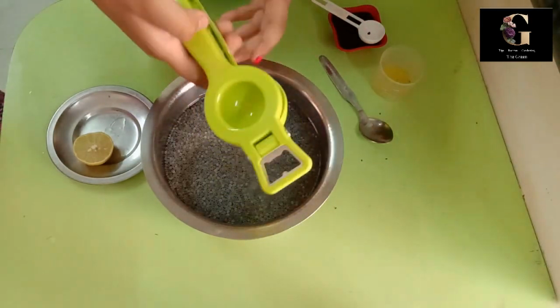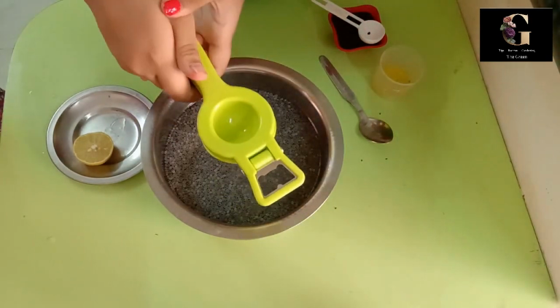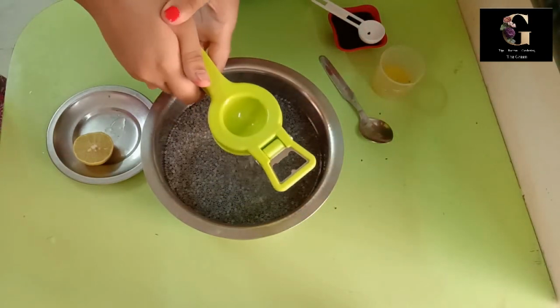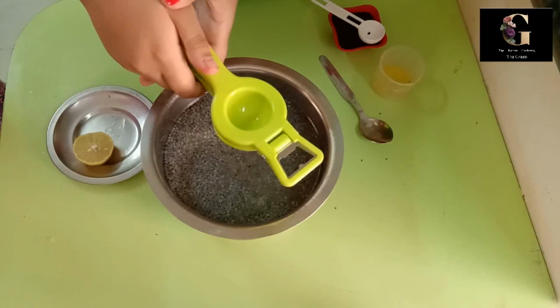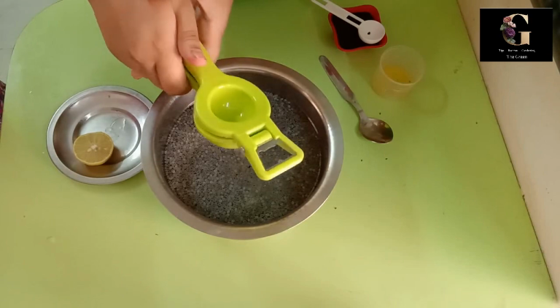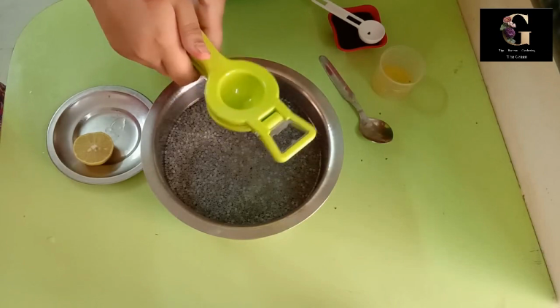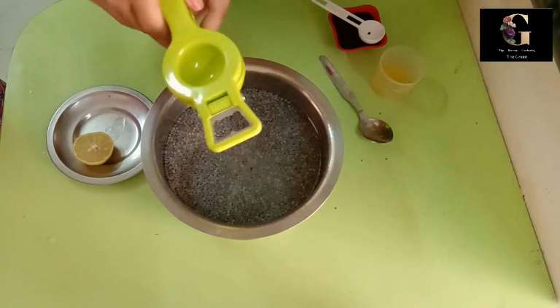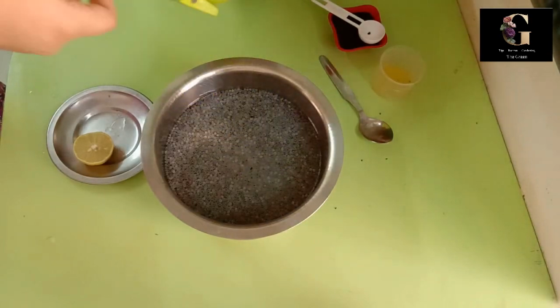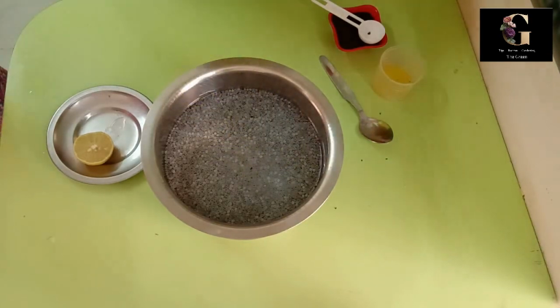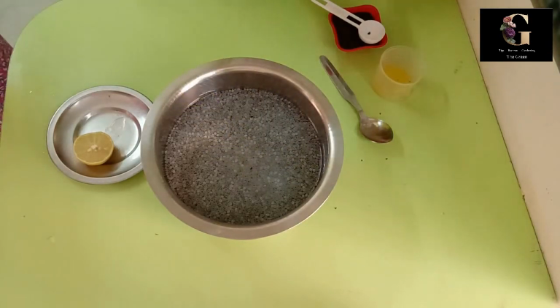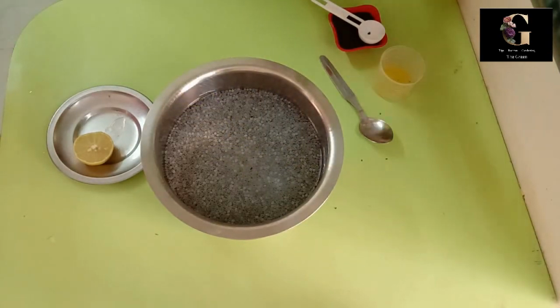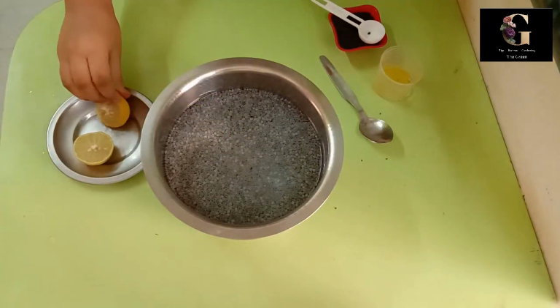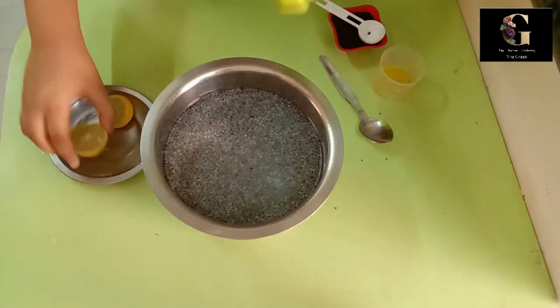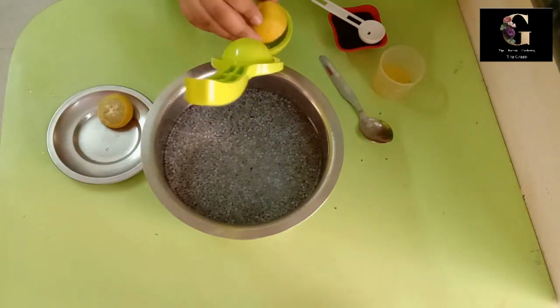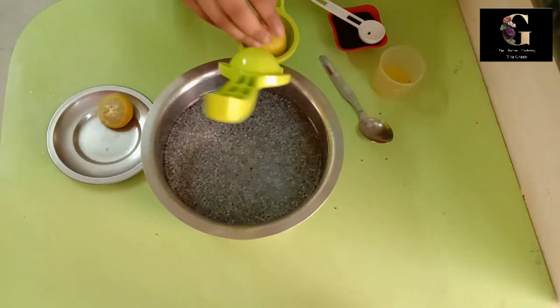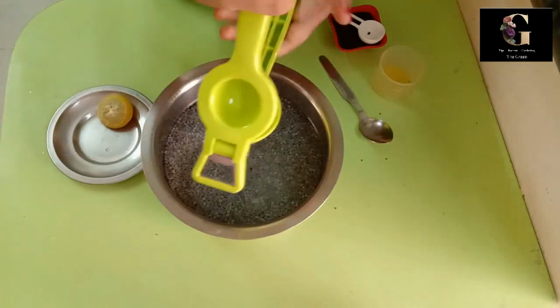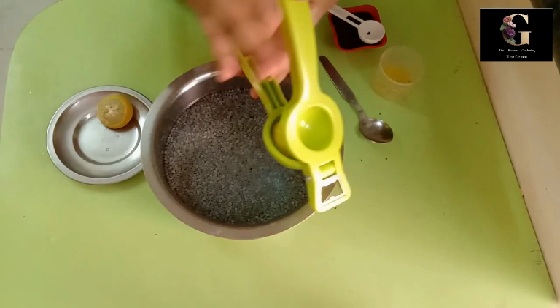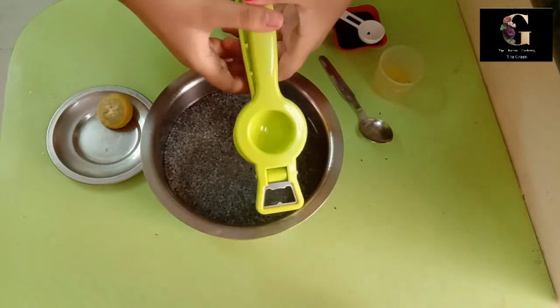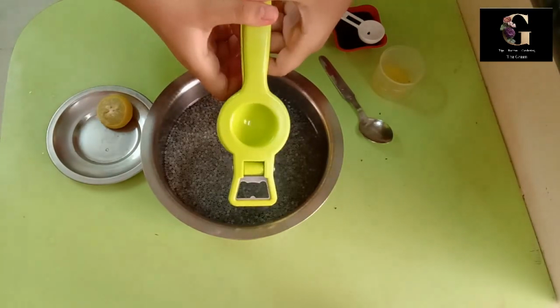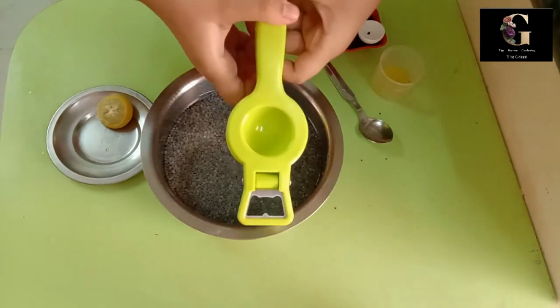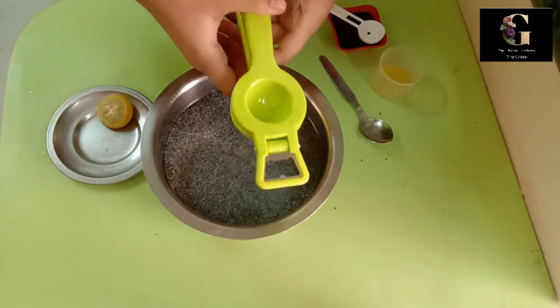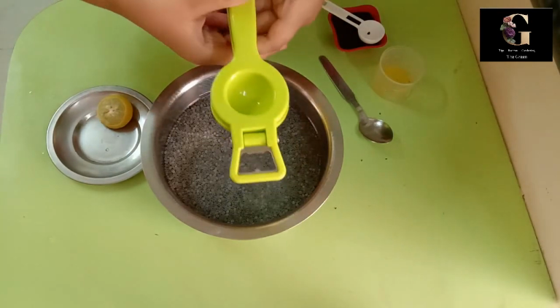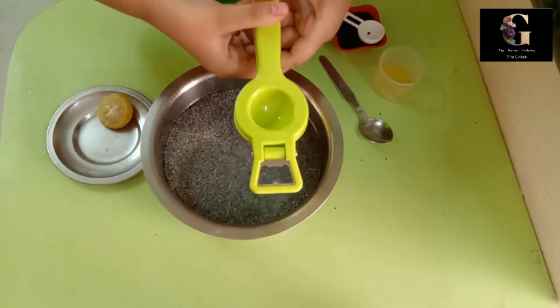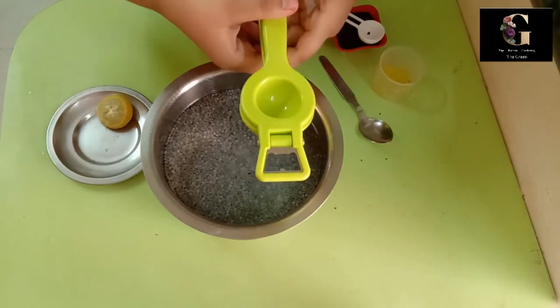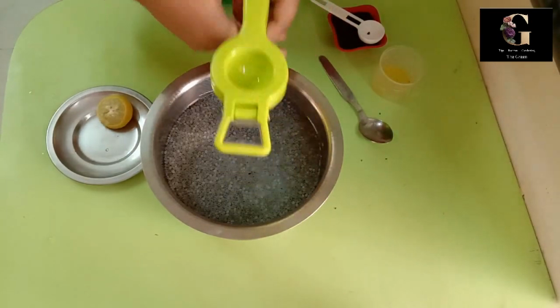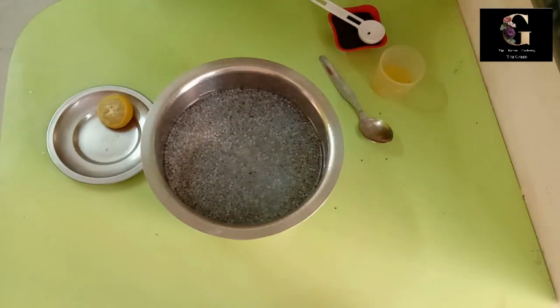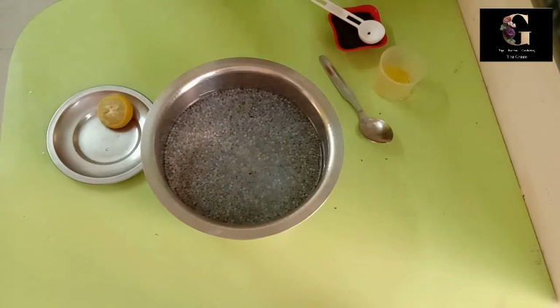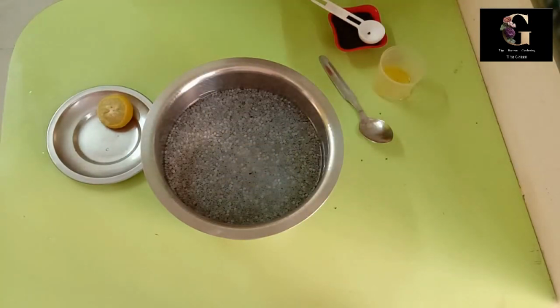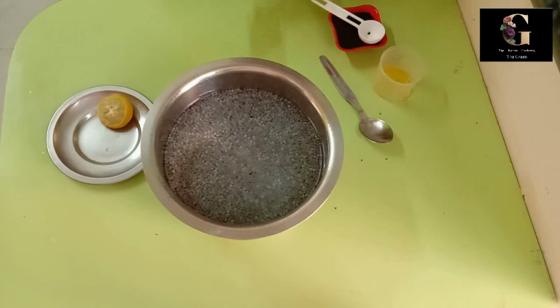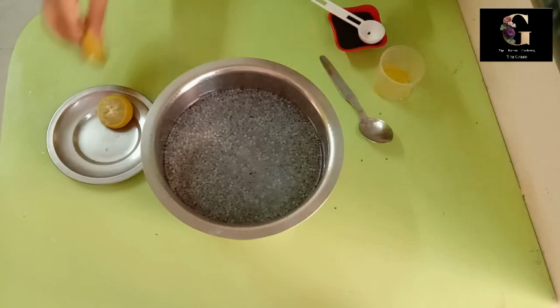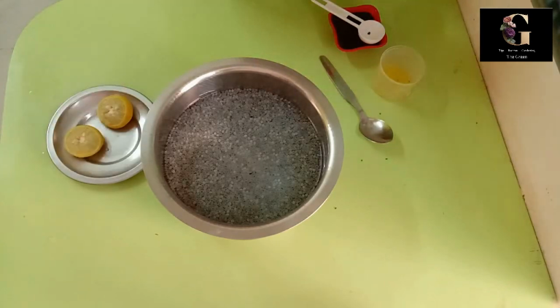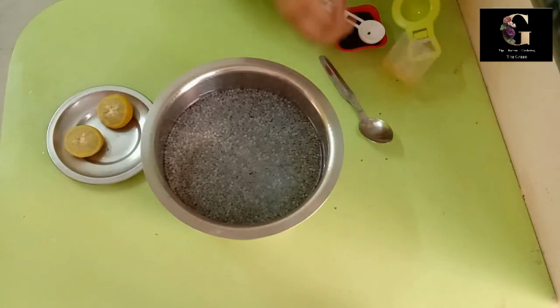Now the nannari juice is ready to serve. If you want to serve it cool, keep it in the fridge for some time and then serve.